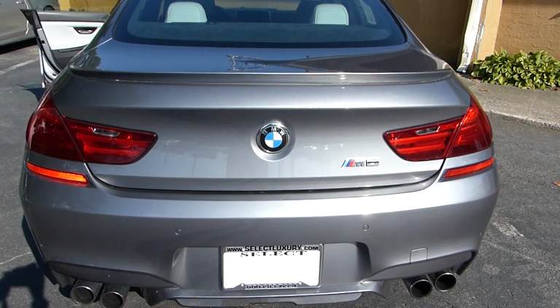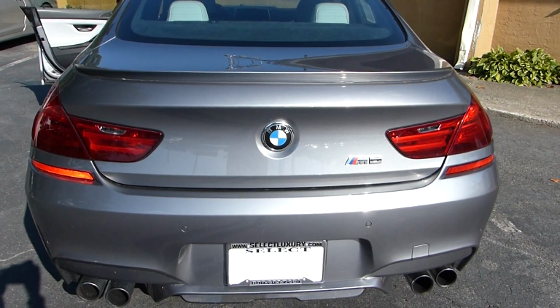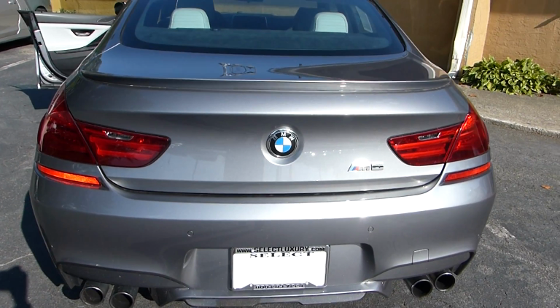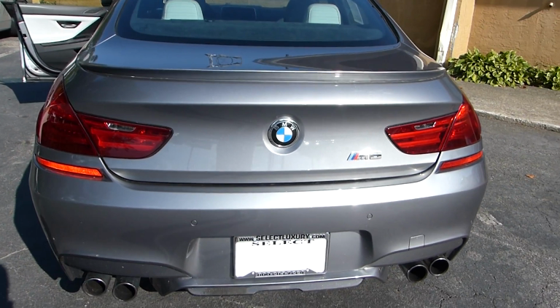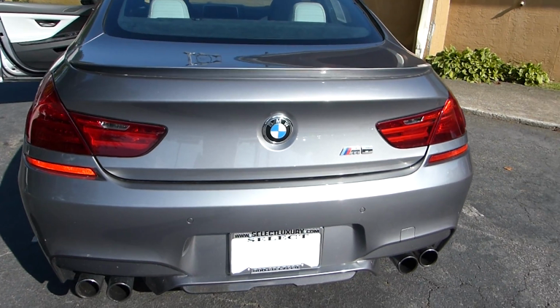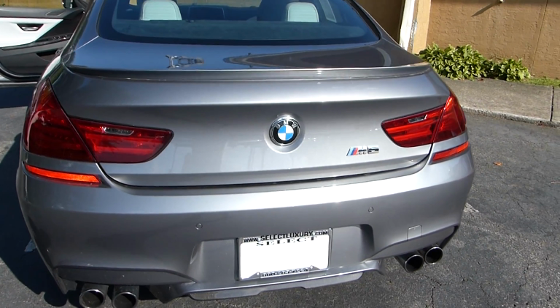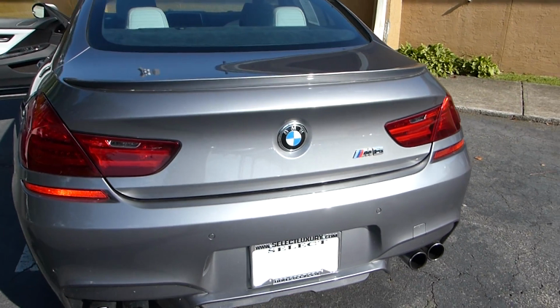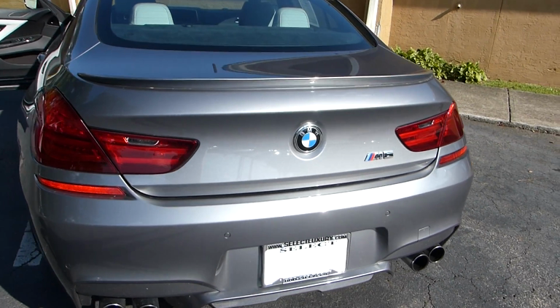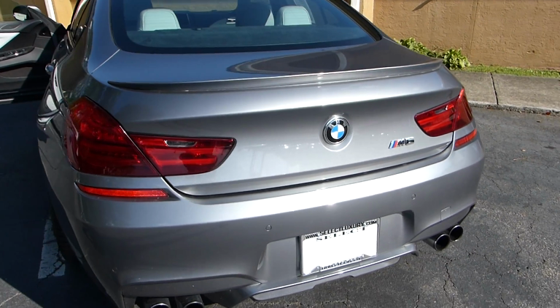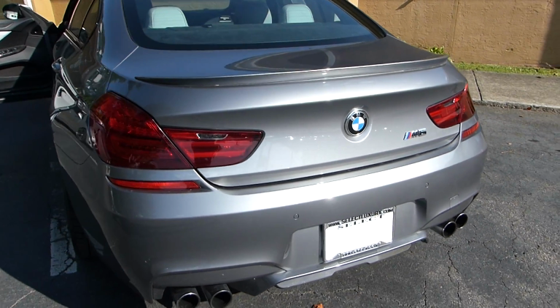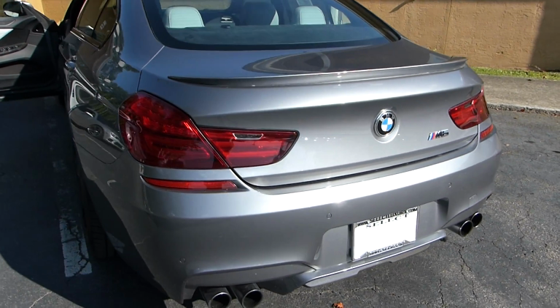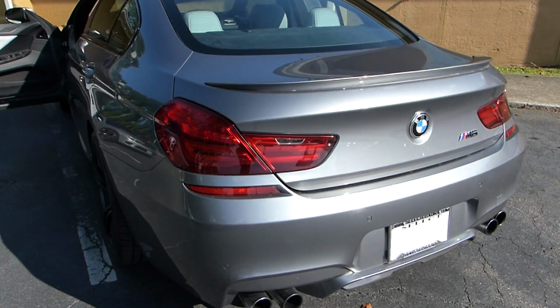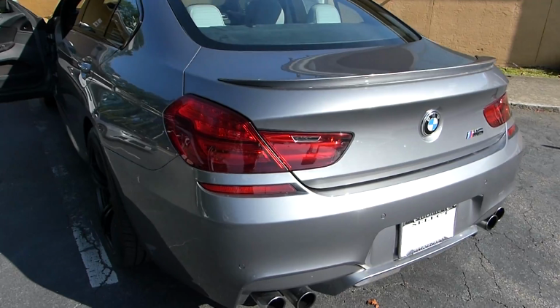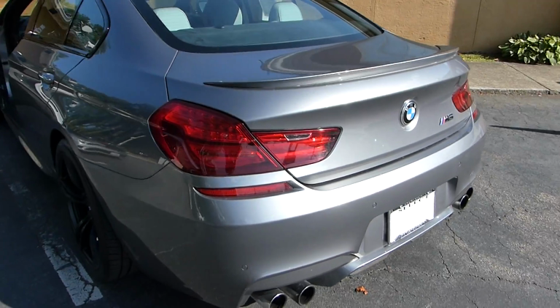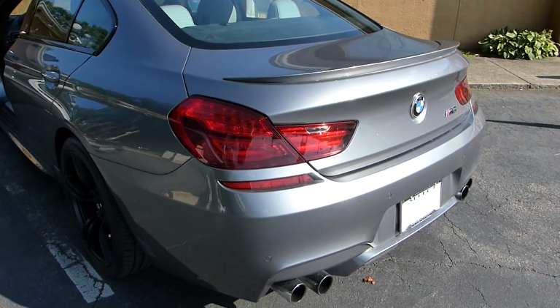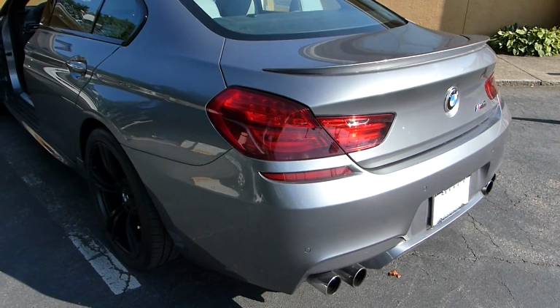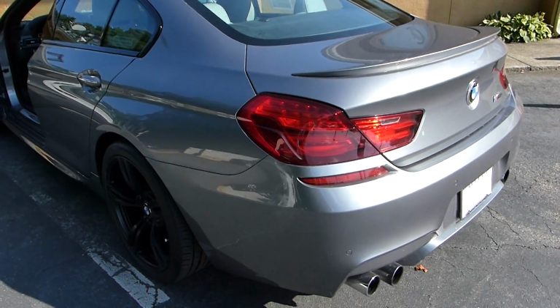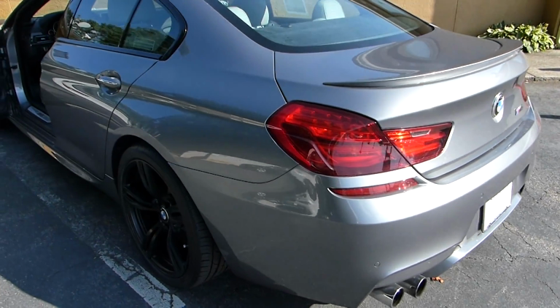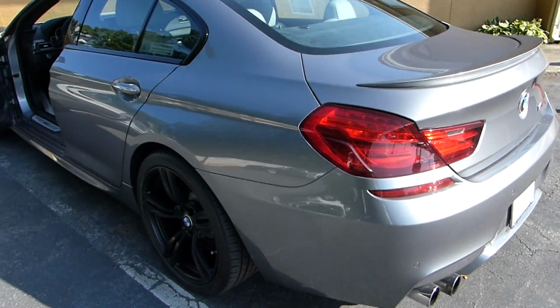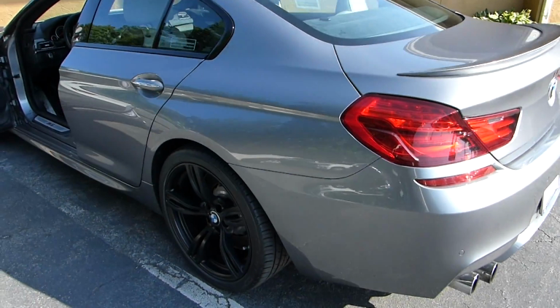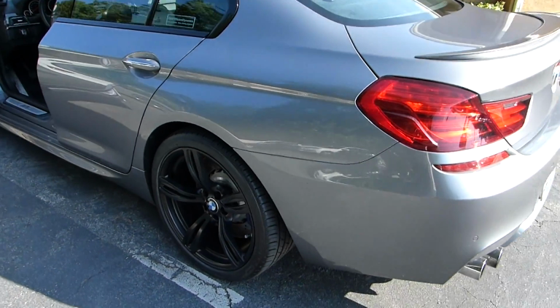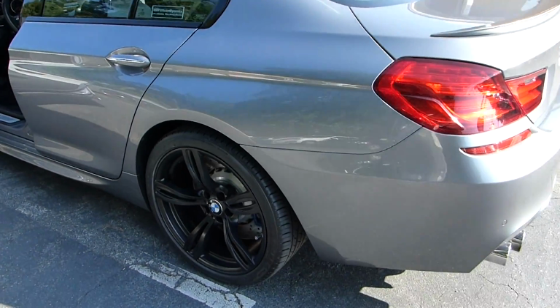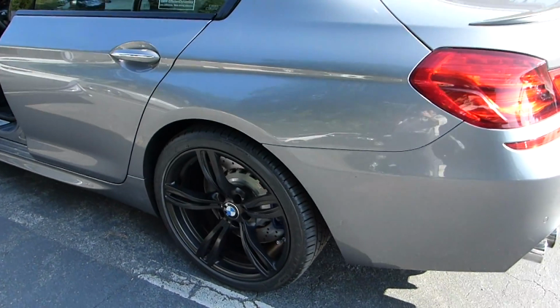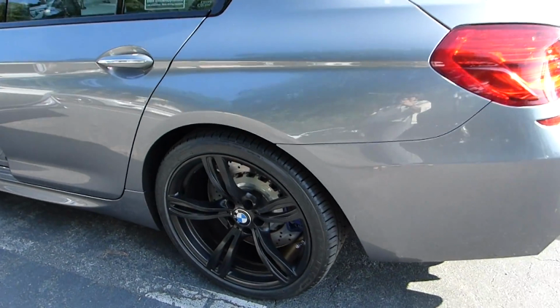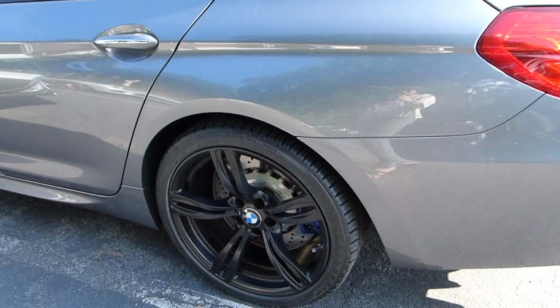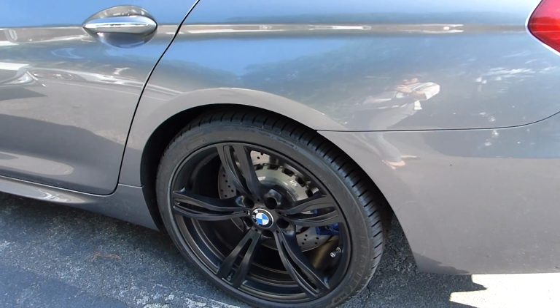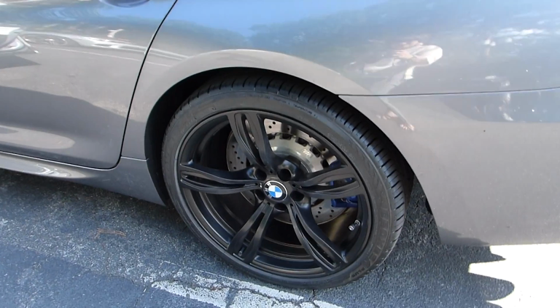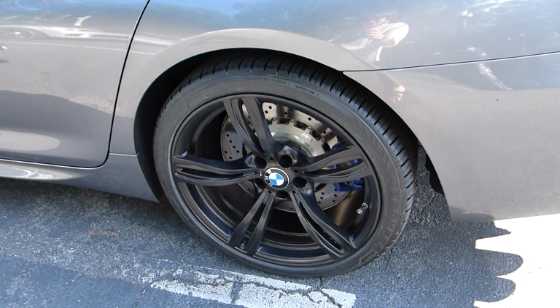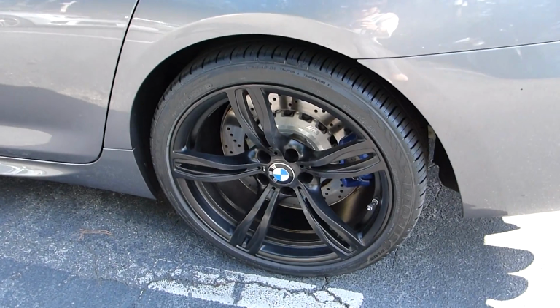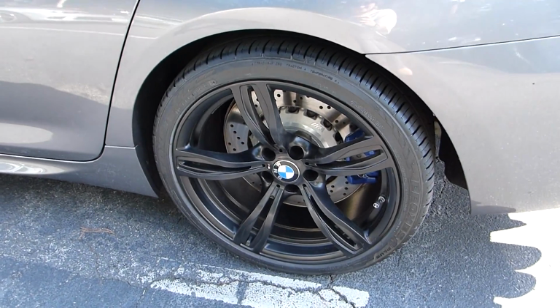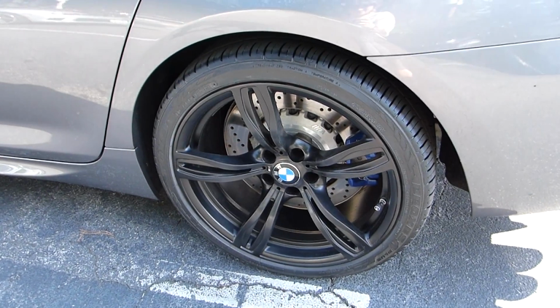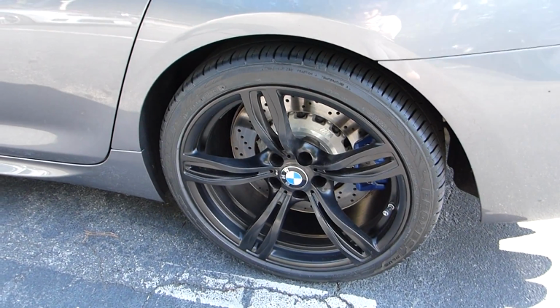Welcome to Select Luxury Cars. Here's the video of the M6 you requested. It is quite bright outside right now so we'll do our best. This should show everything for you.